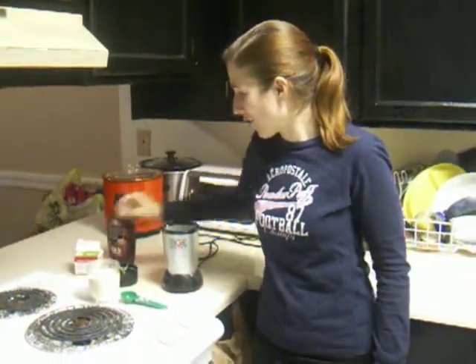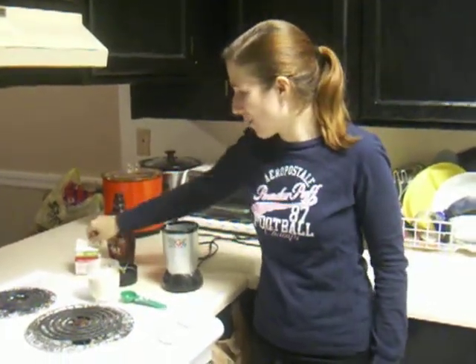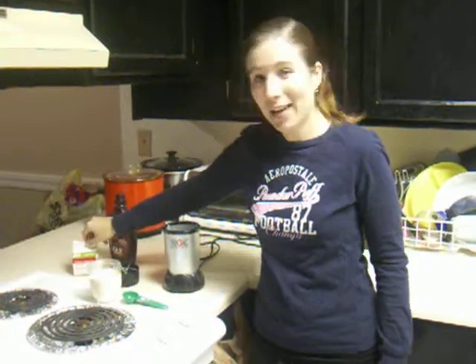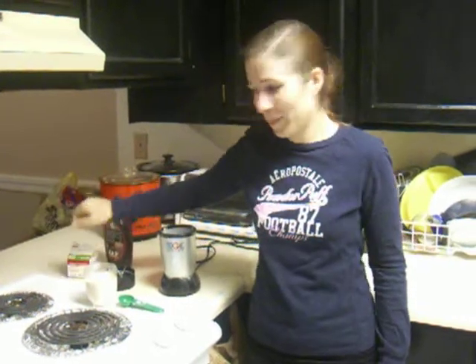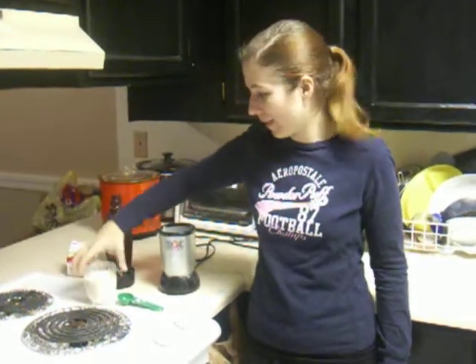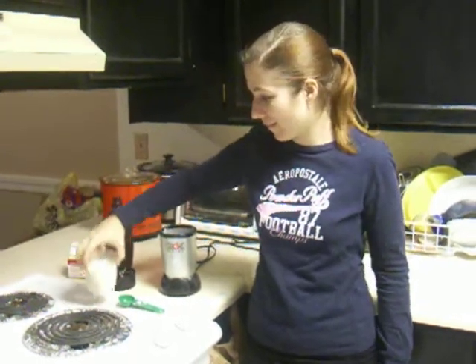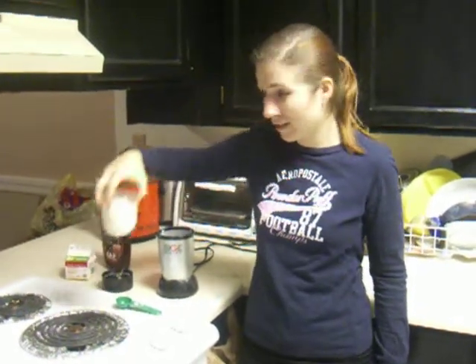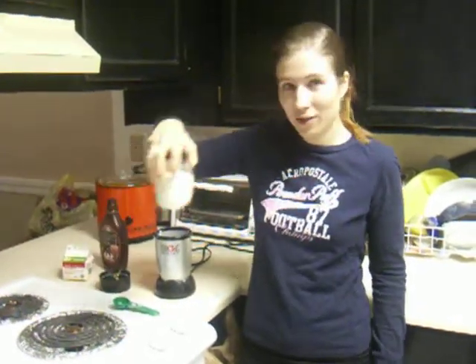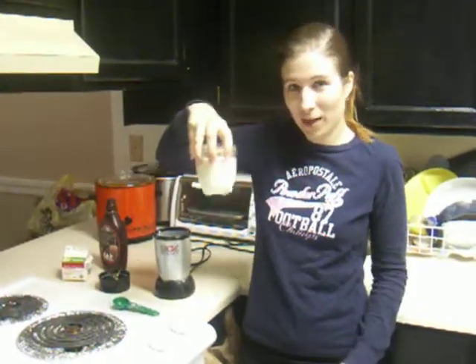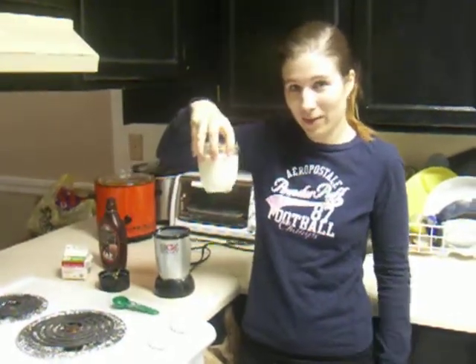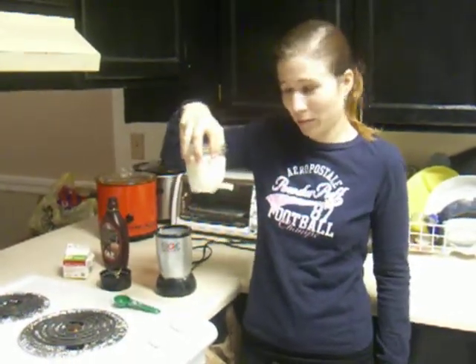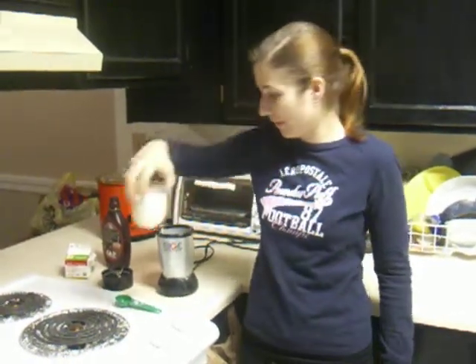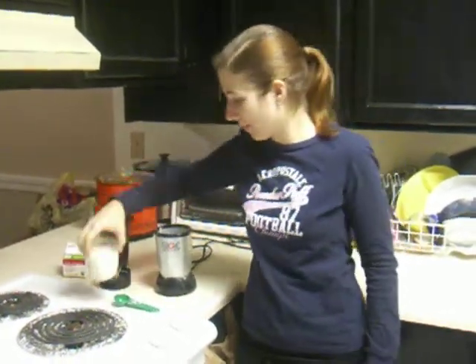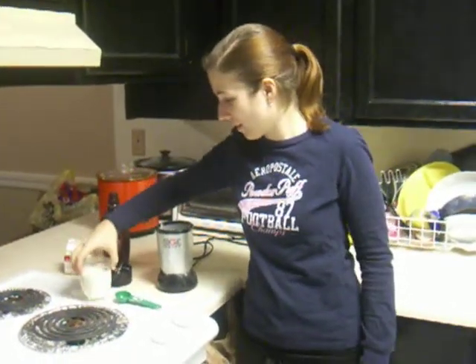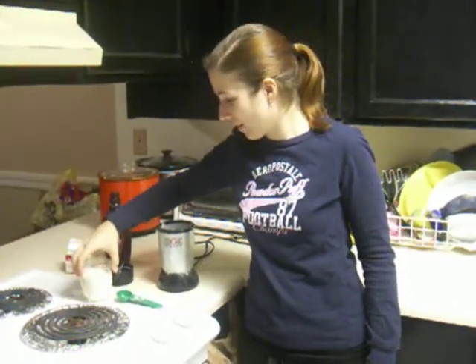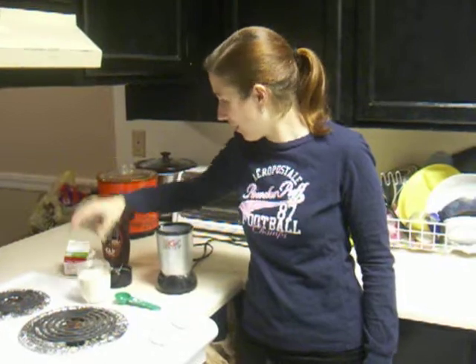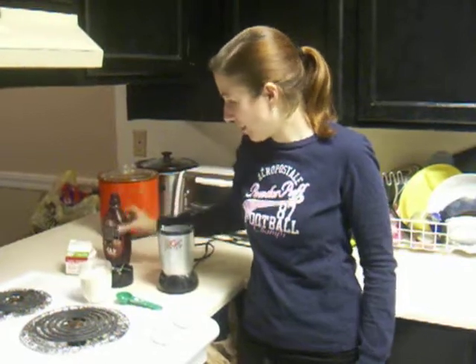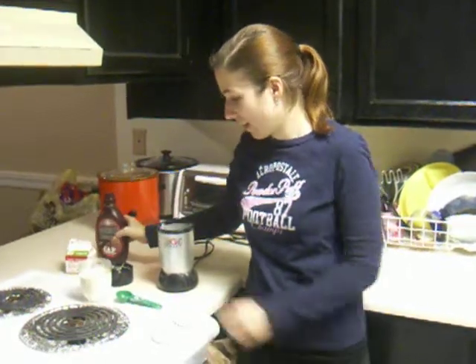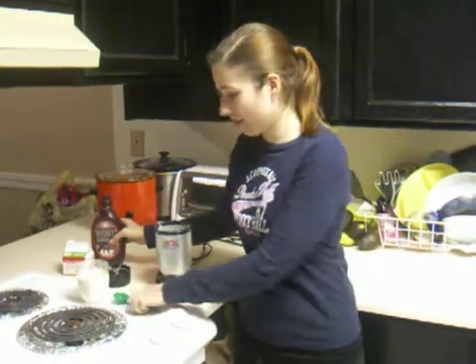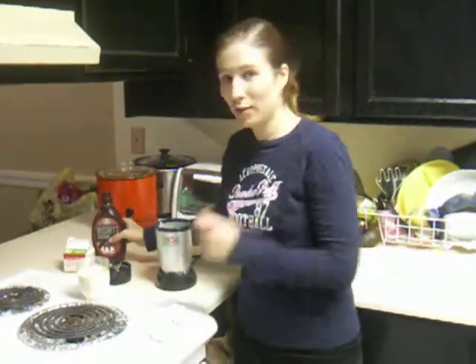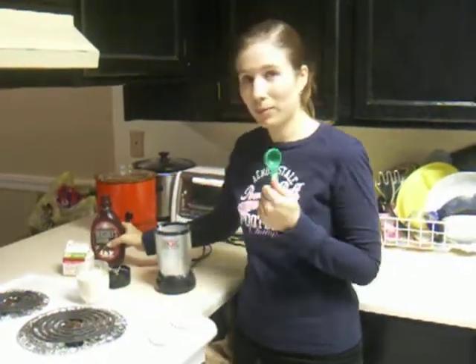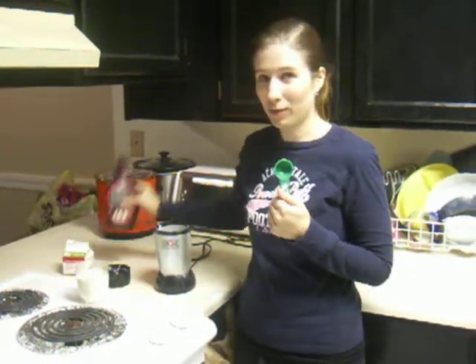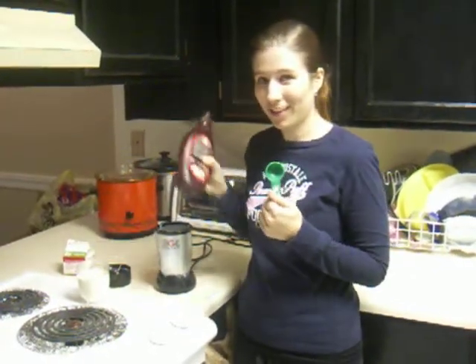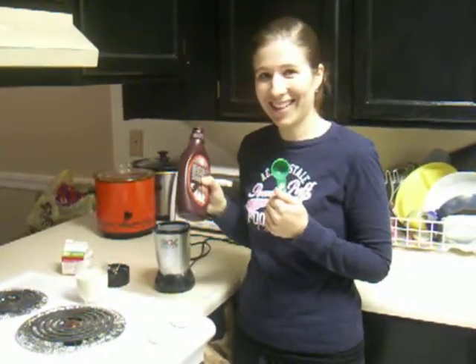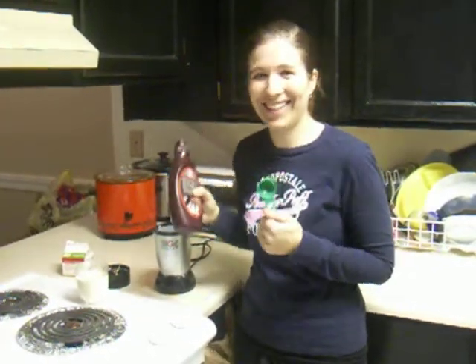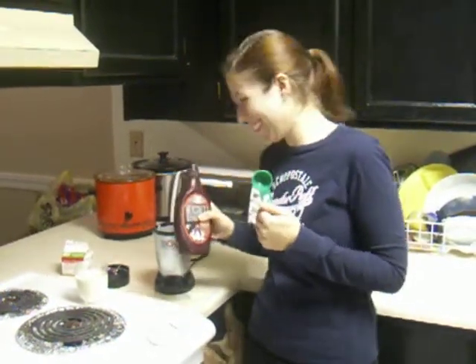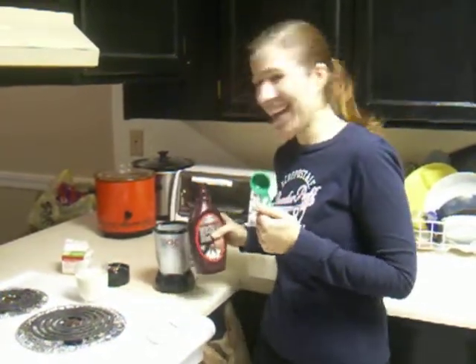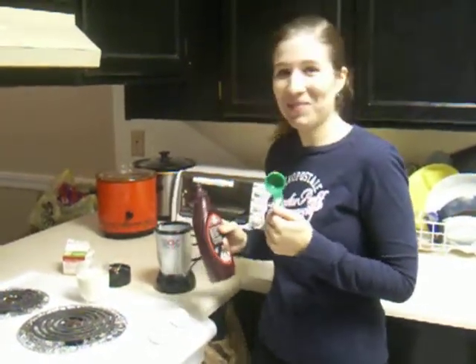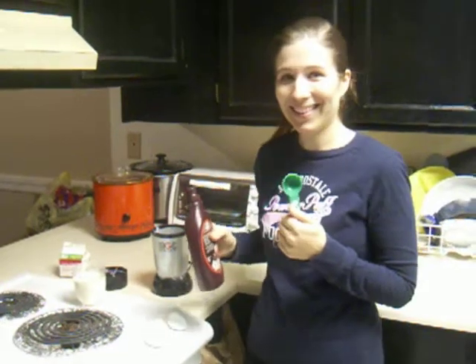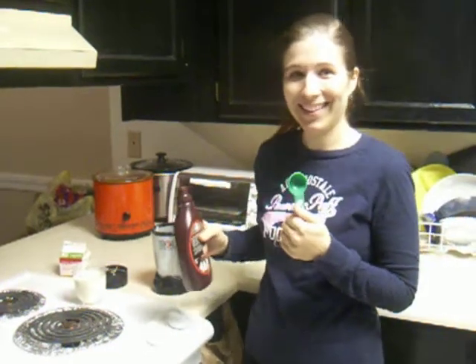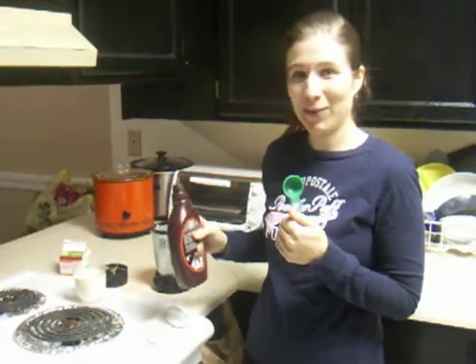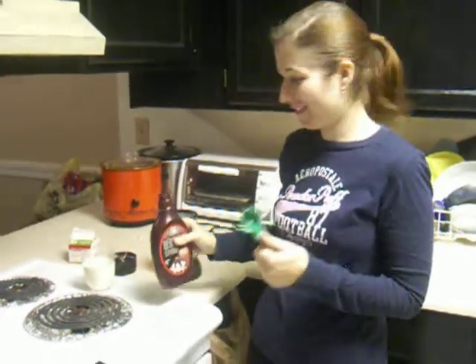You pour the heavy whipping cream into the short cup of the Magic Bullet. Then you take 2 tablespoons of chocolate sauce and you pour it into the heavy whipping cream.